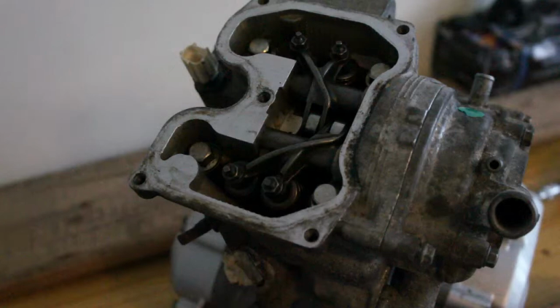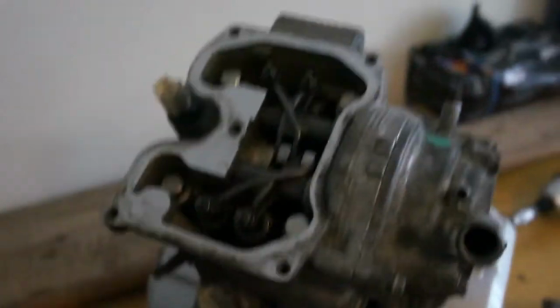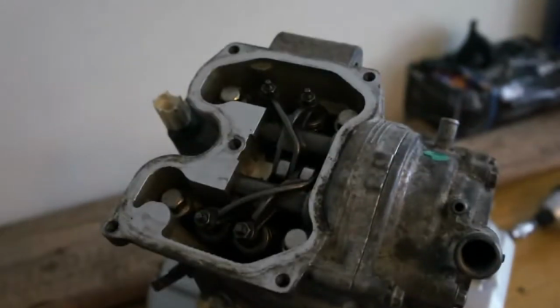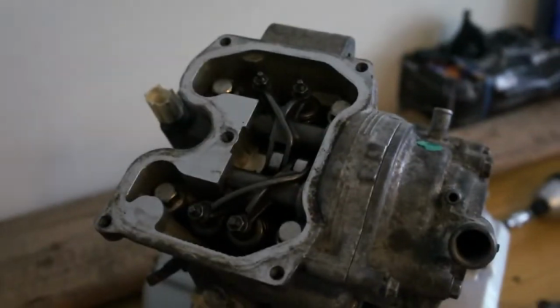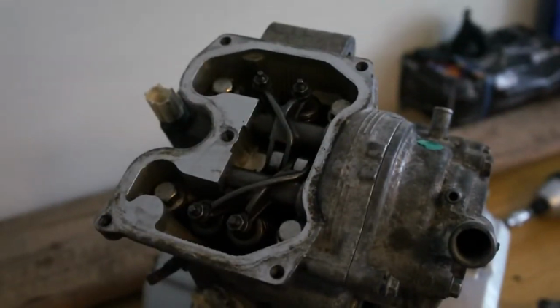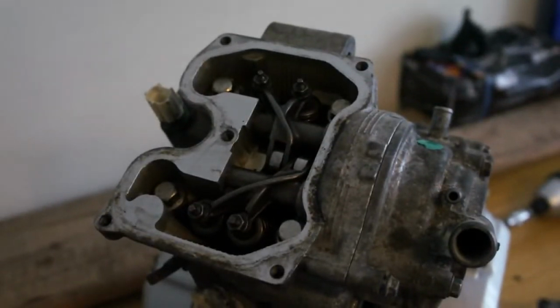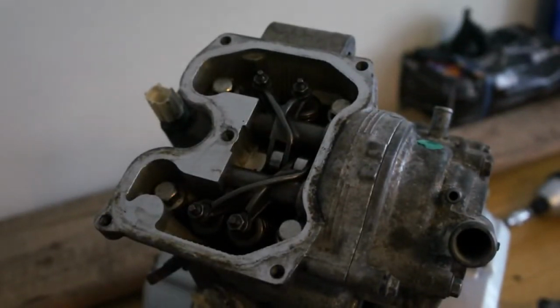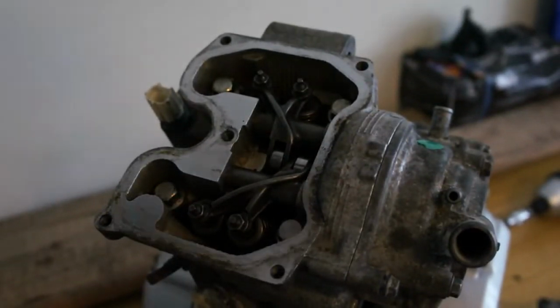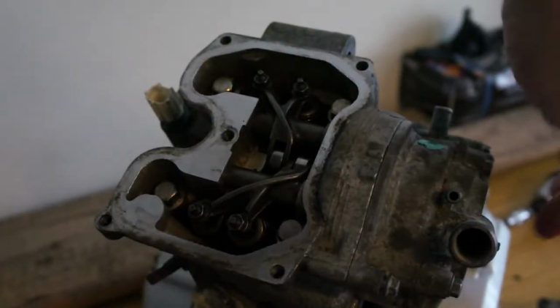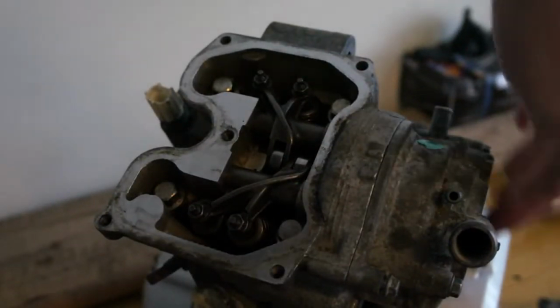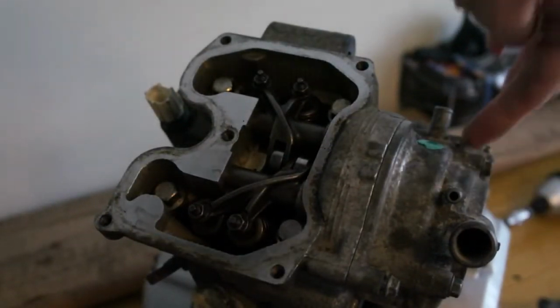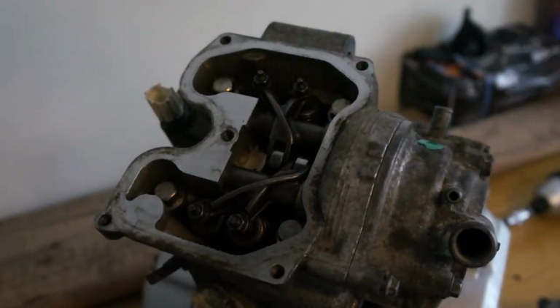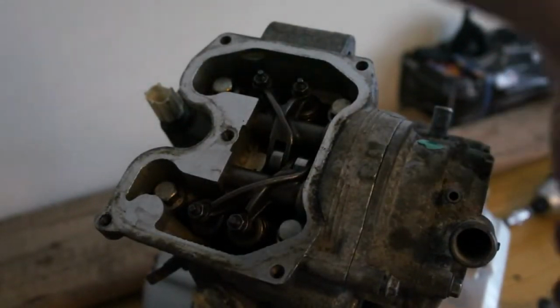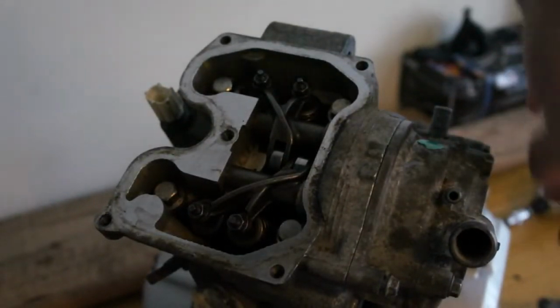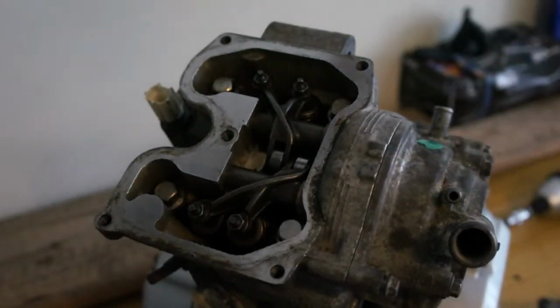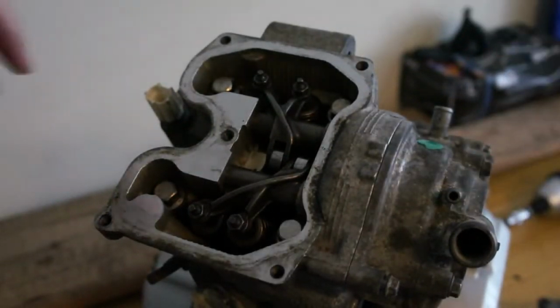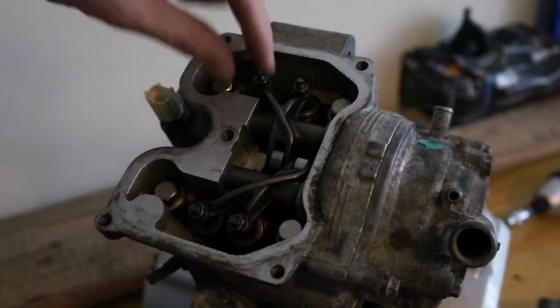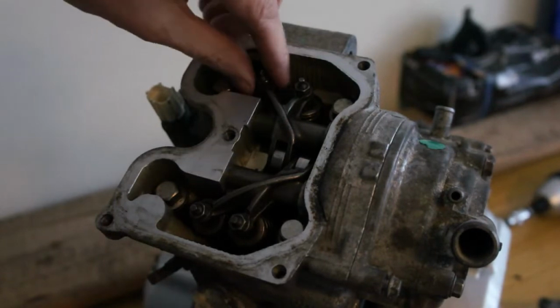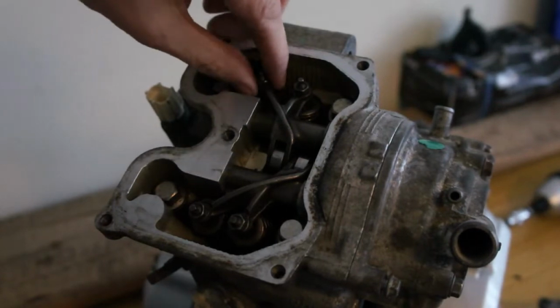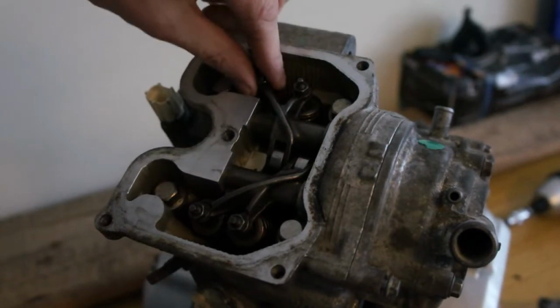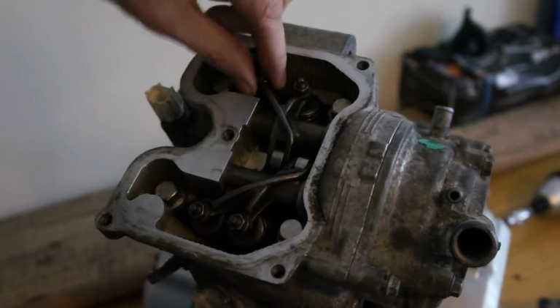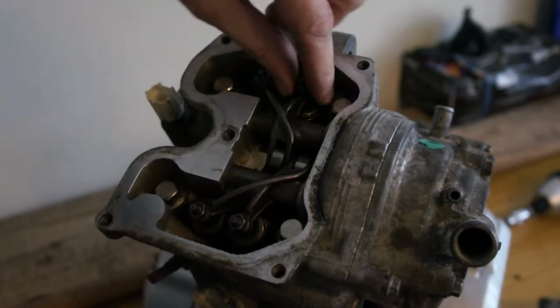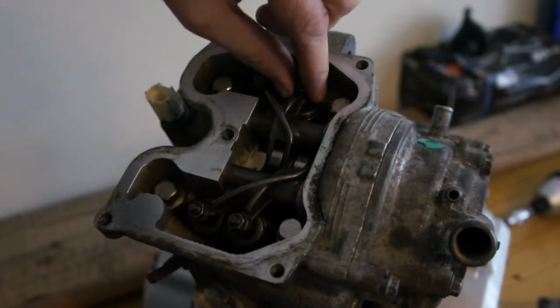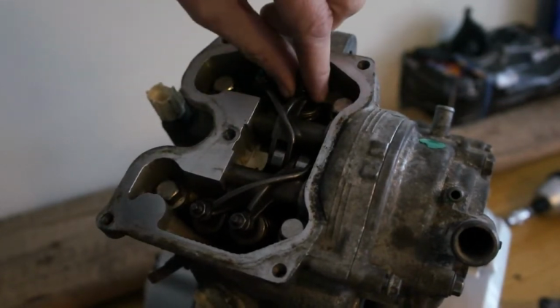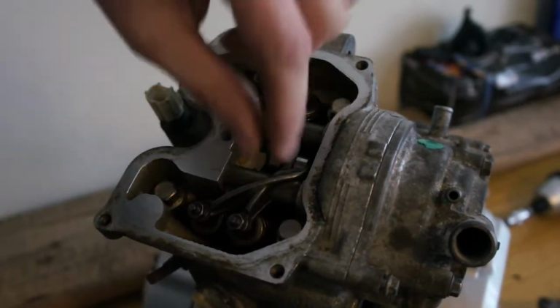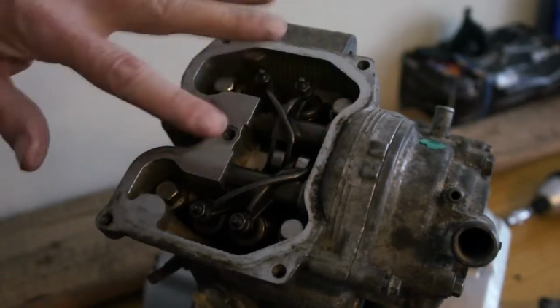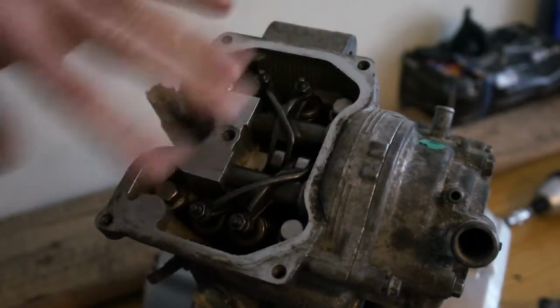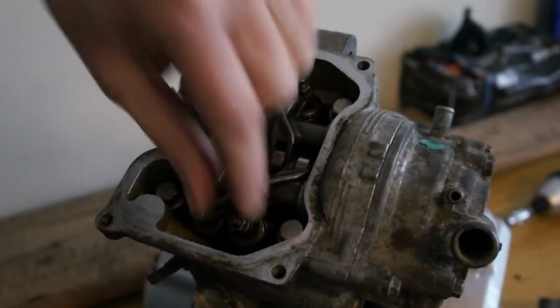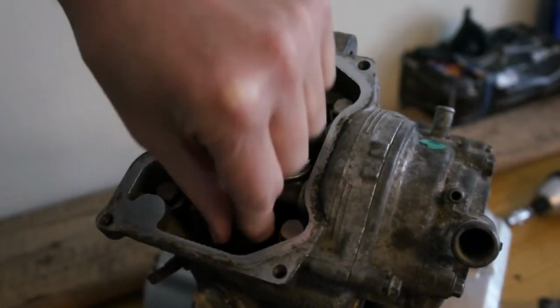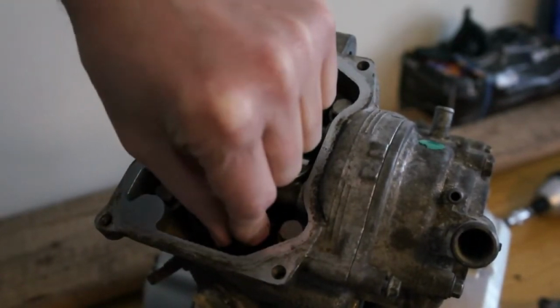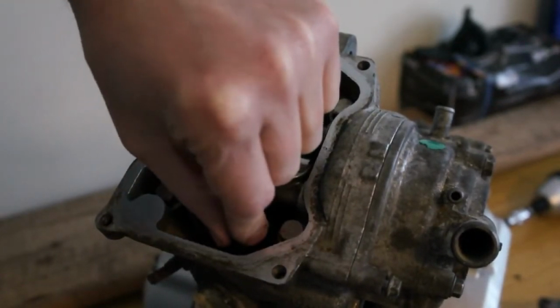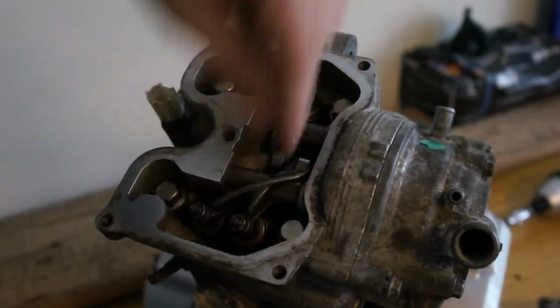To check the valve clearances, all you have to do is set it to top dead centre, set the timing marks up — I've done a video on that. Make sure your valves are closed and you're on the rock.